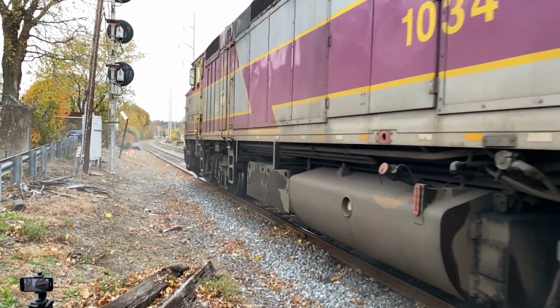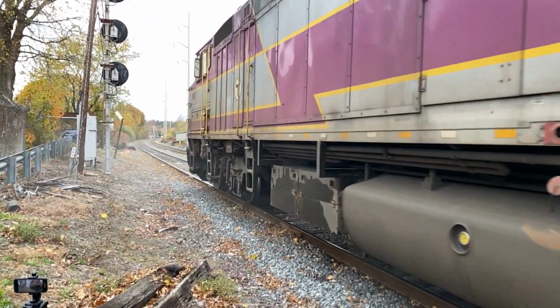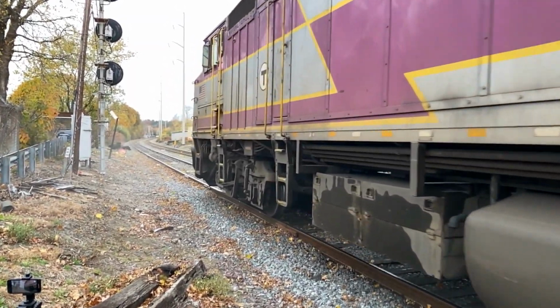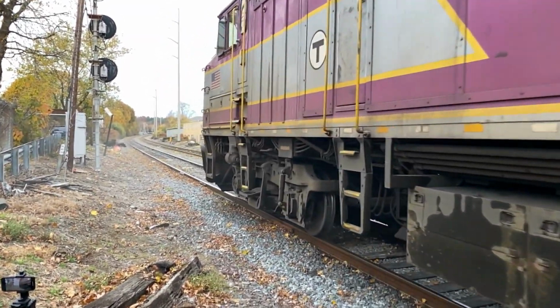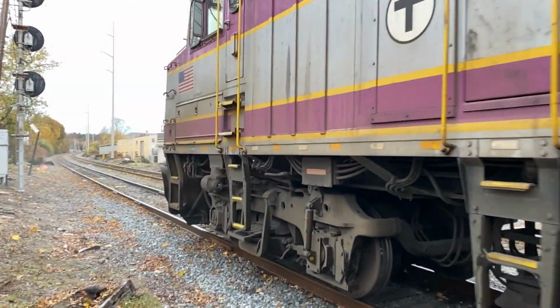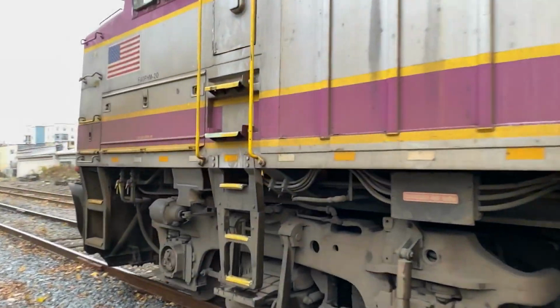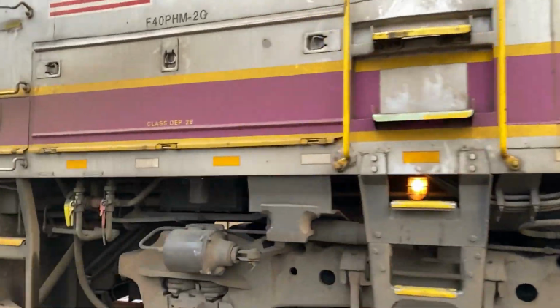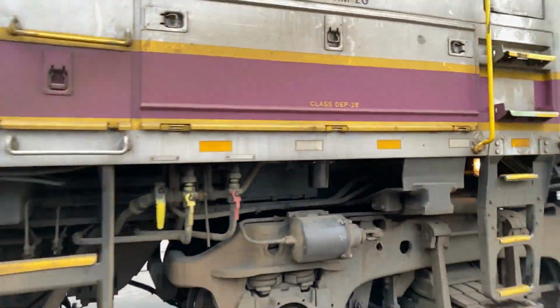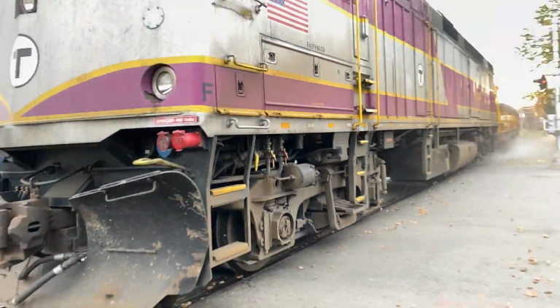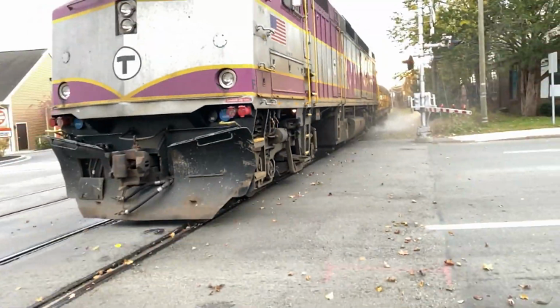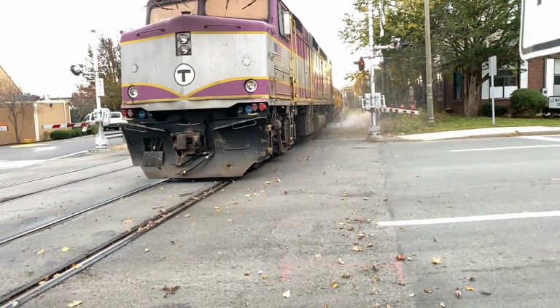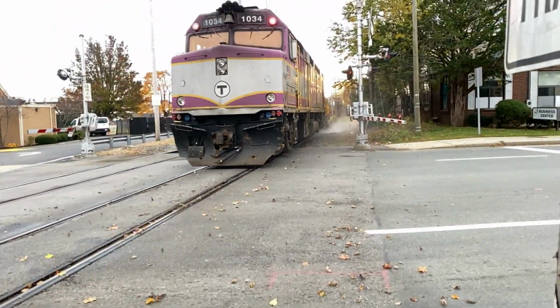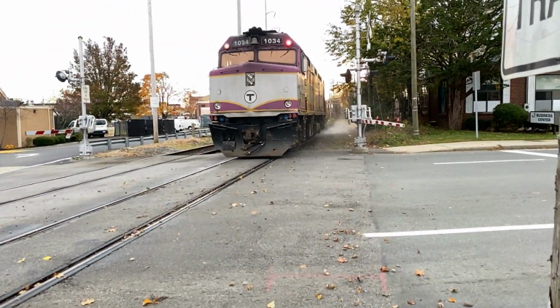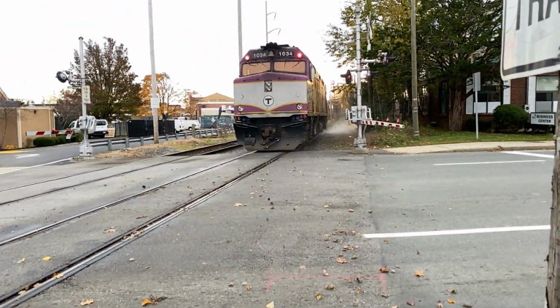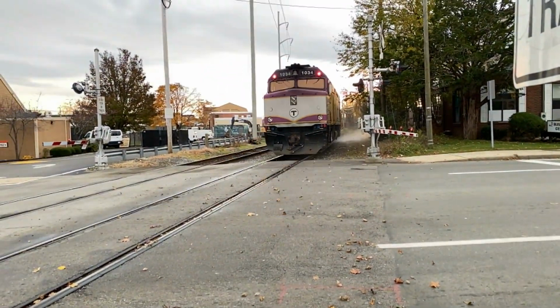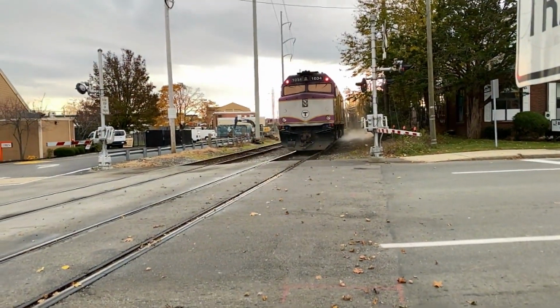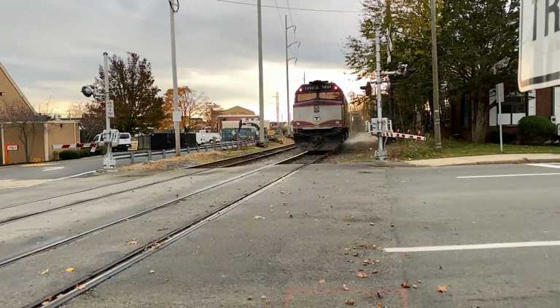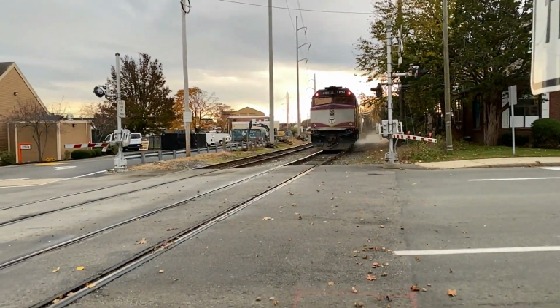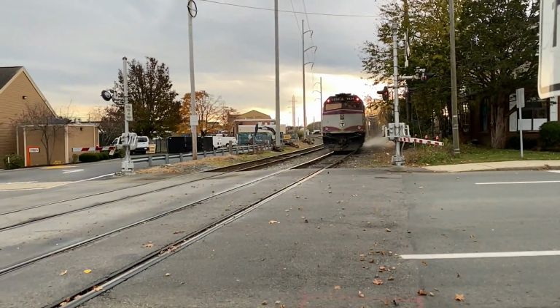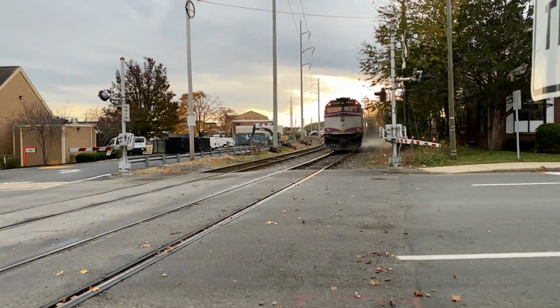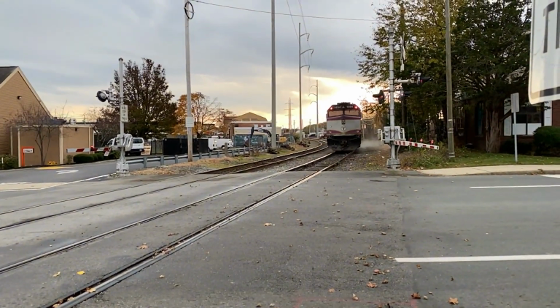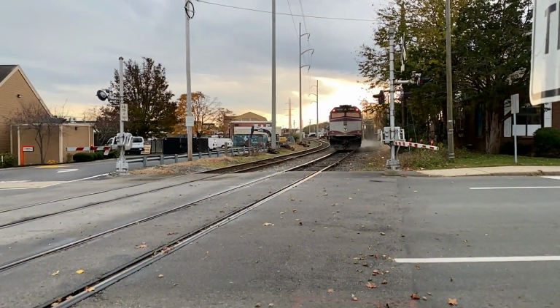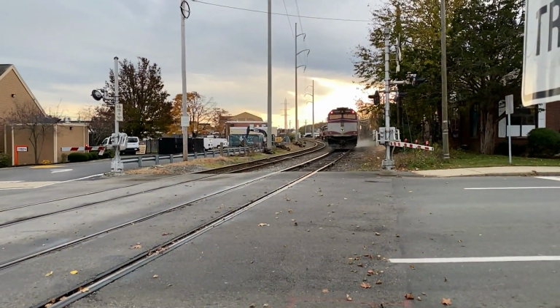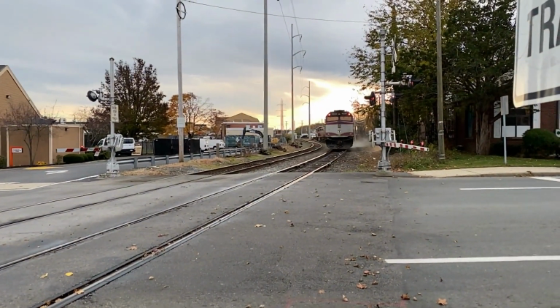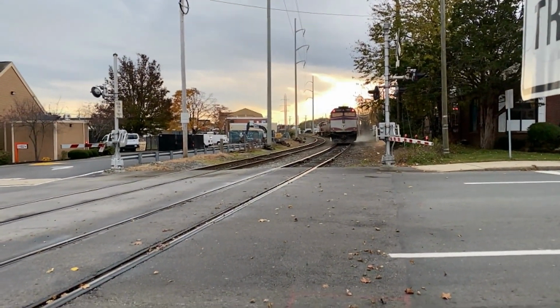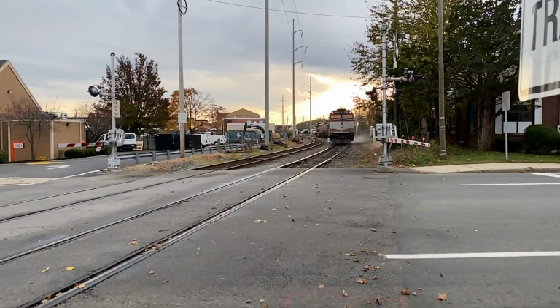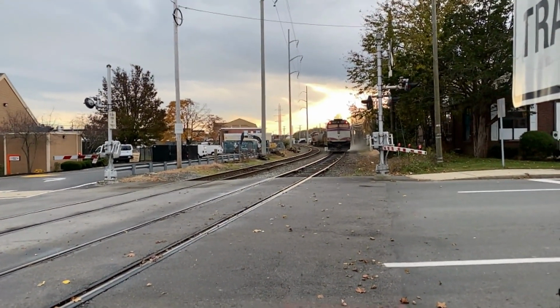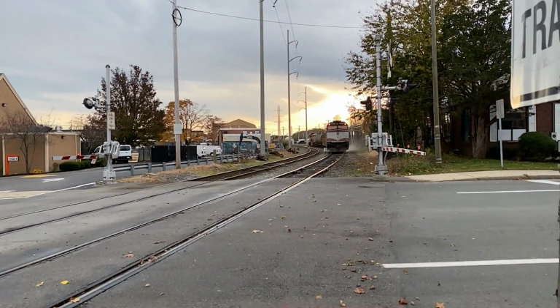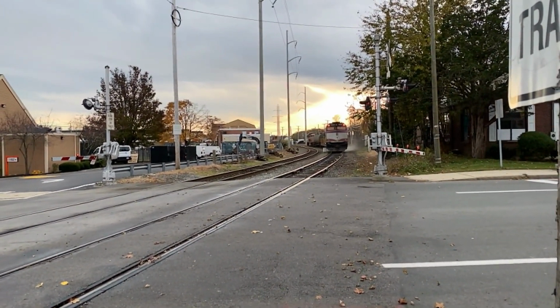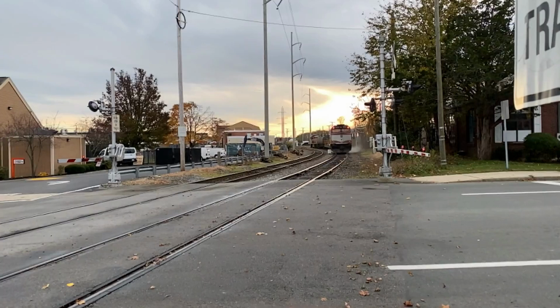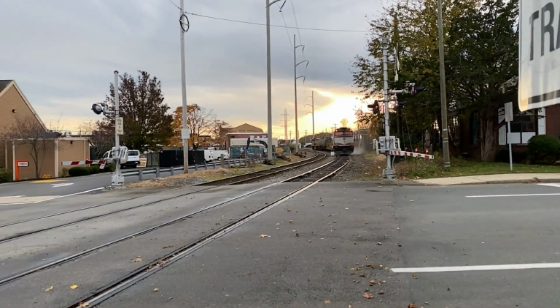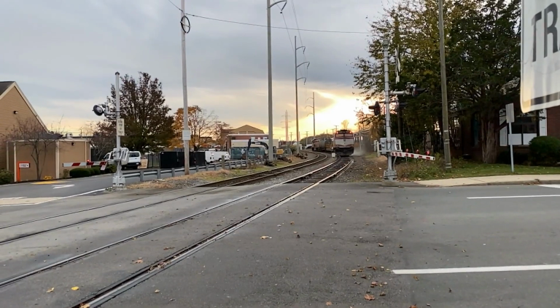Well, there's a wash train. Fun fact — this fall, fall 2022, the MBTA commuter rail had one day where they were planning to run a wash train, and then they couldn't because they forgot to fill the tank.